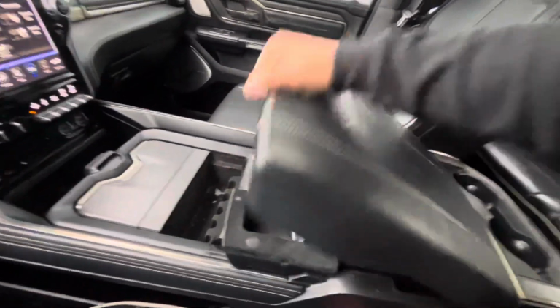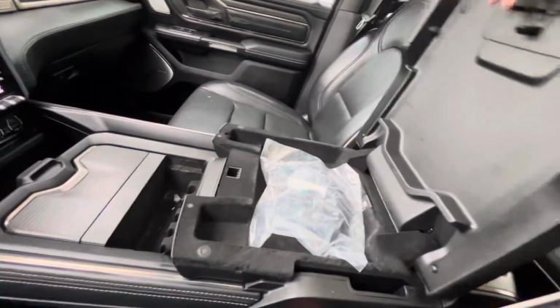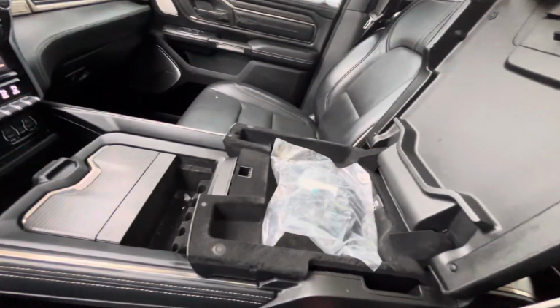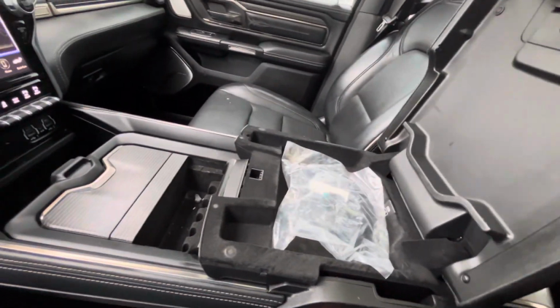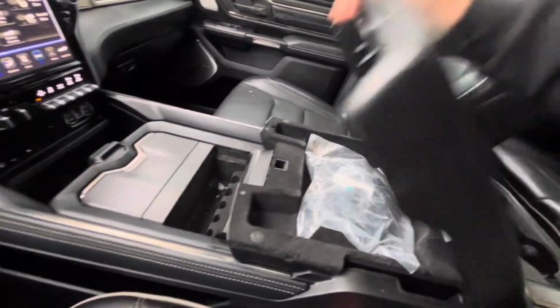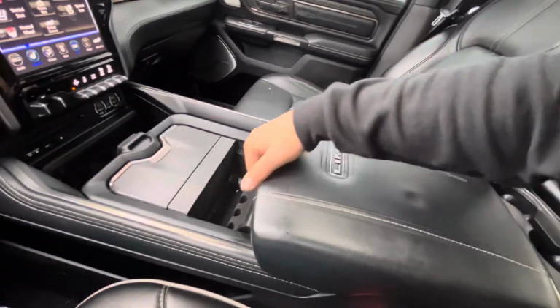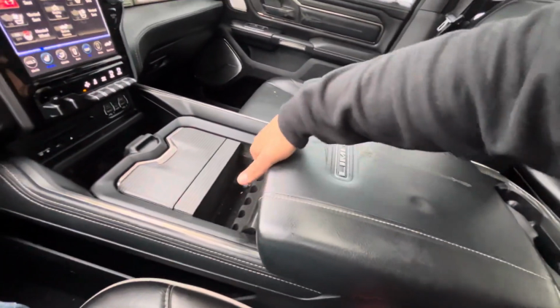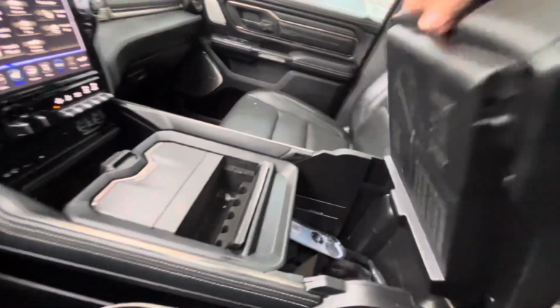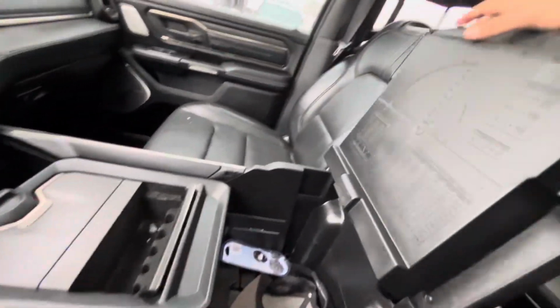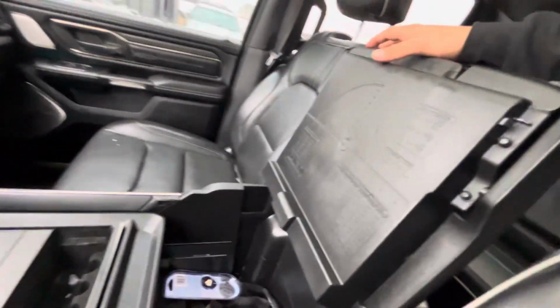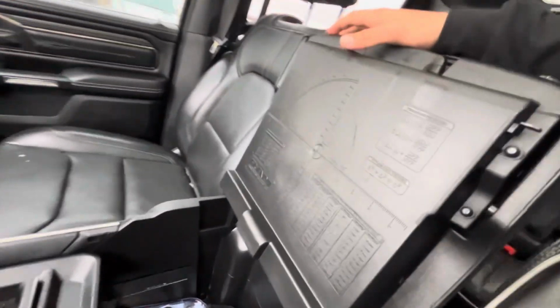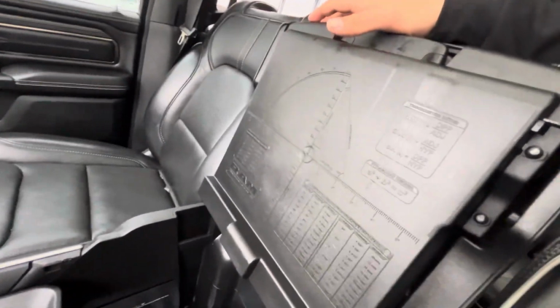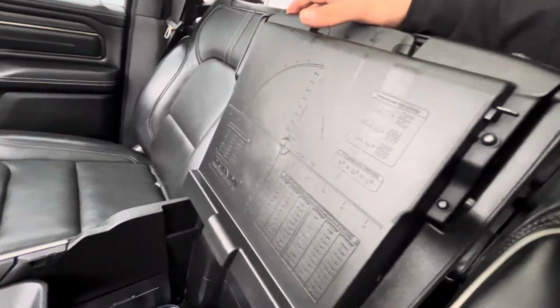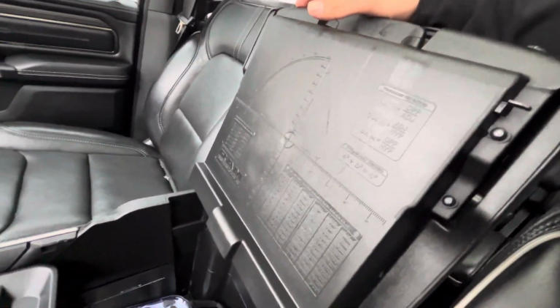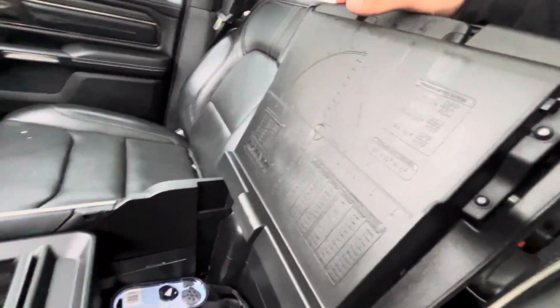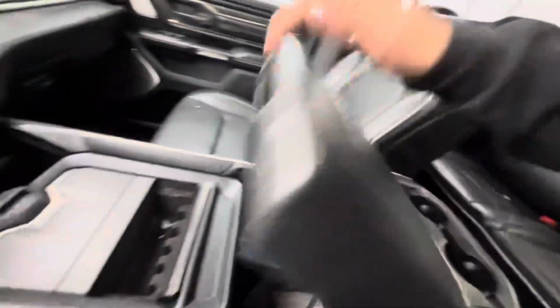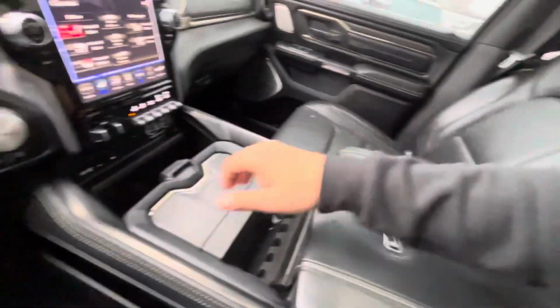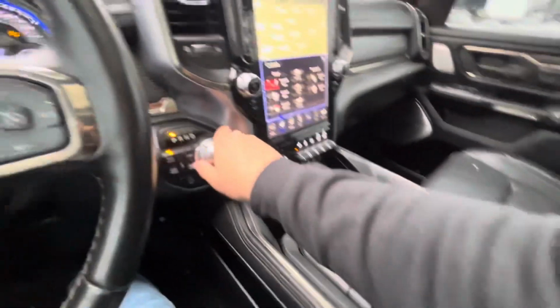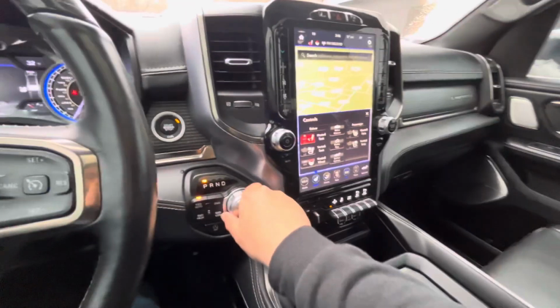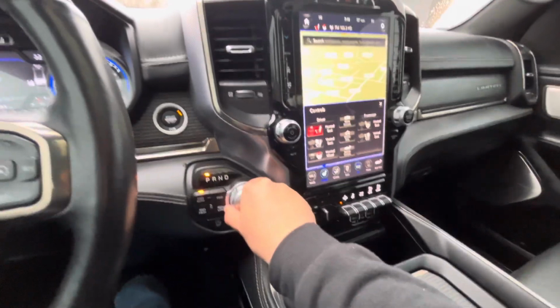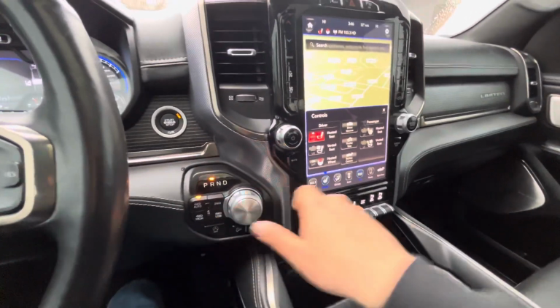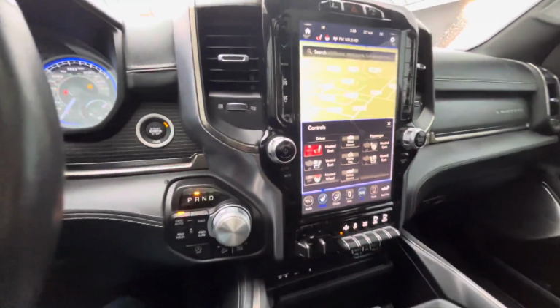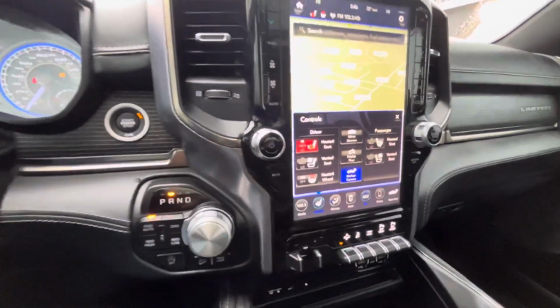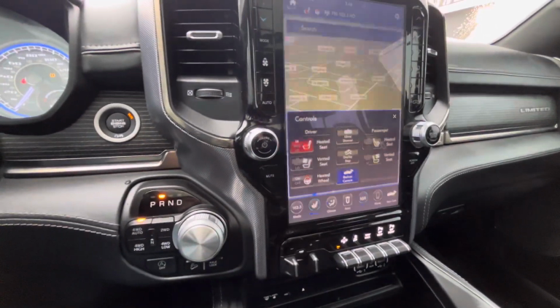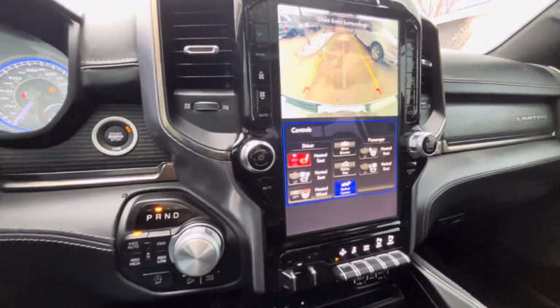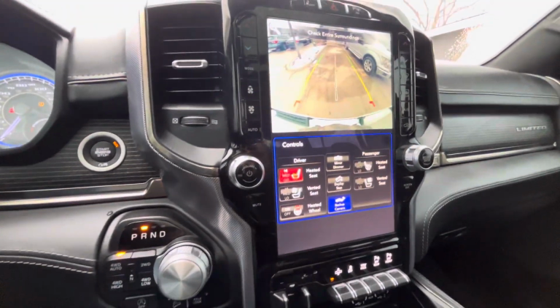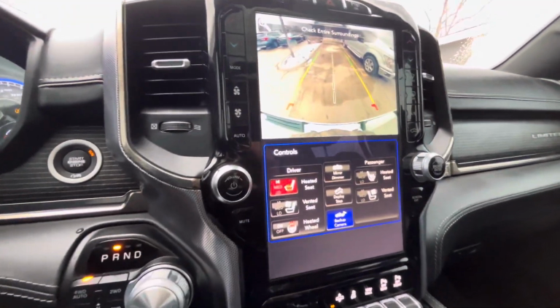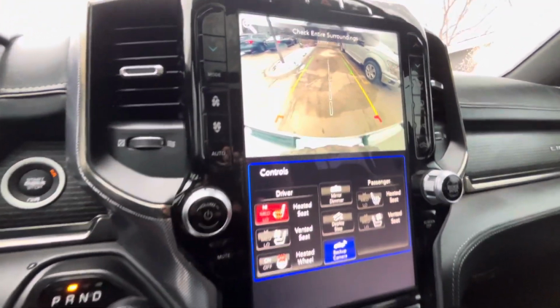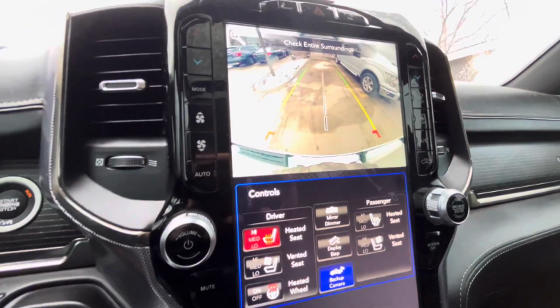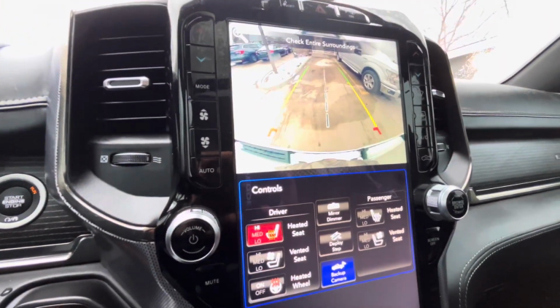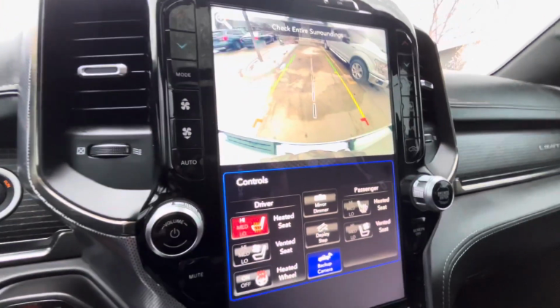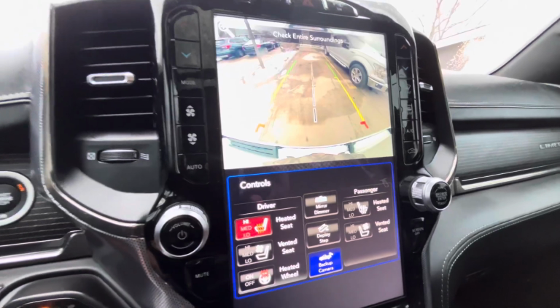Center console. Even your little measurement system, and when I throw this in reverse — bam — there's your backup camera right there.